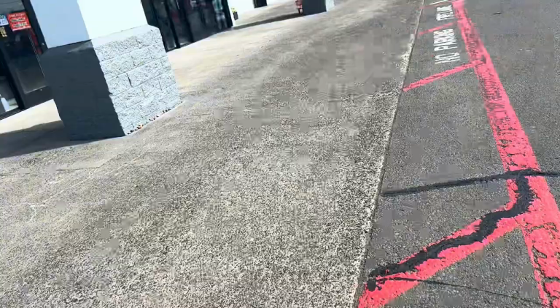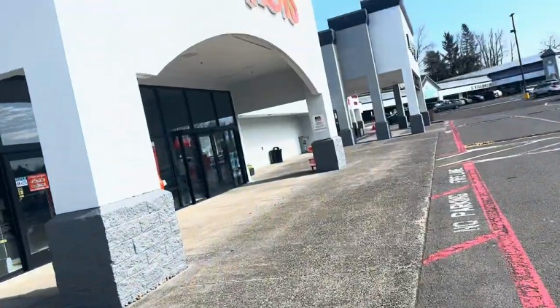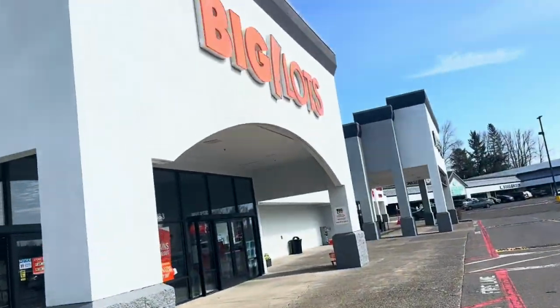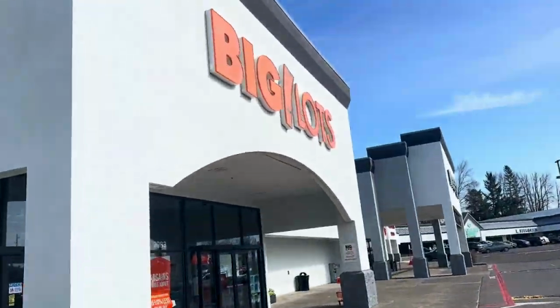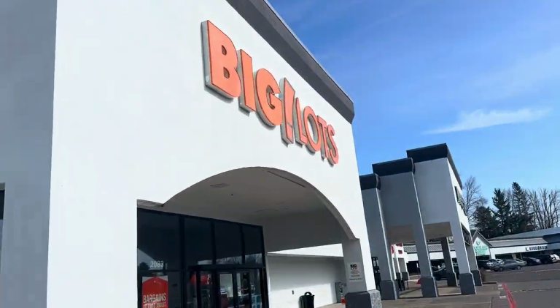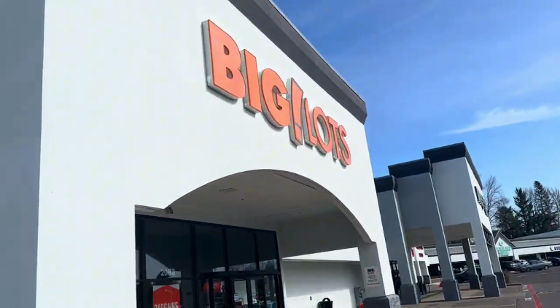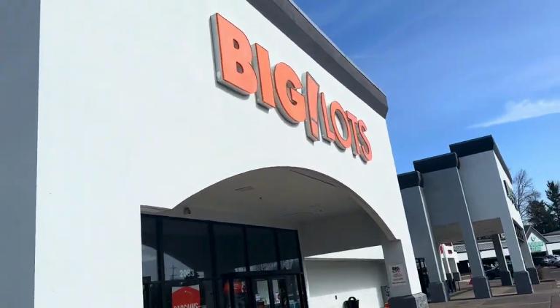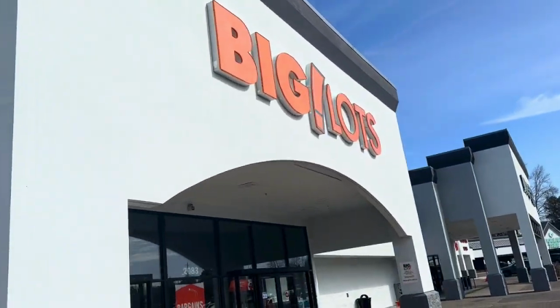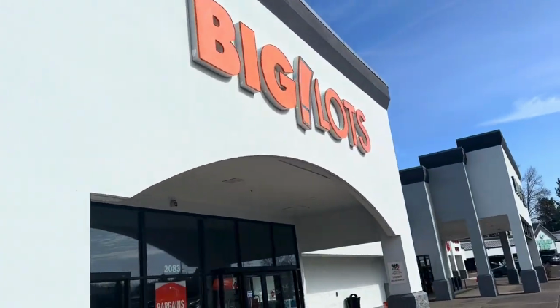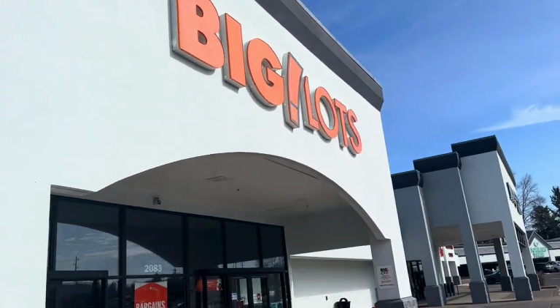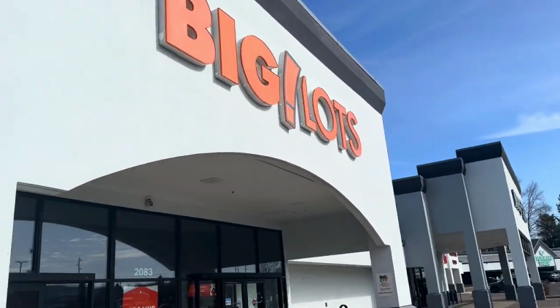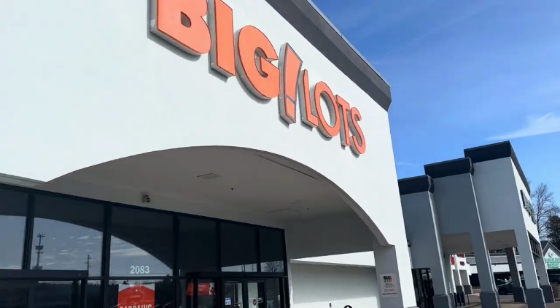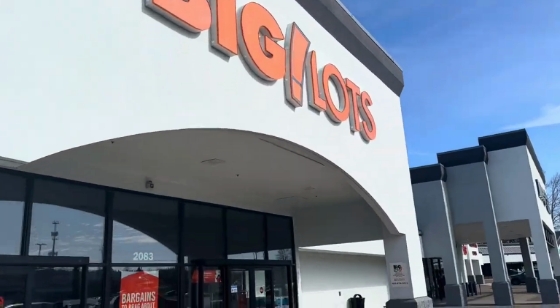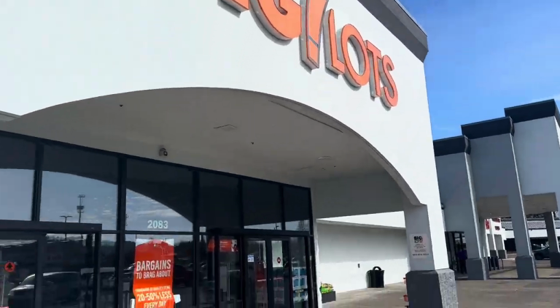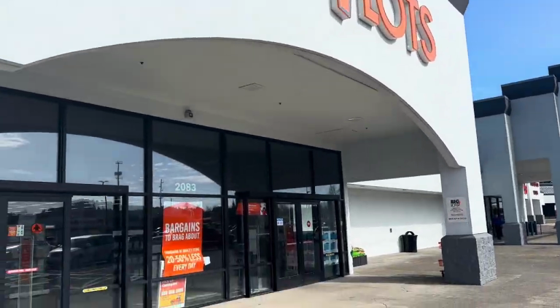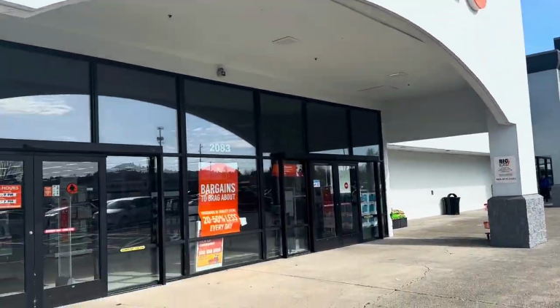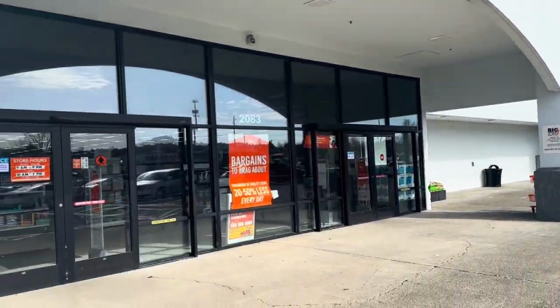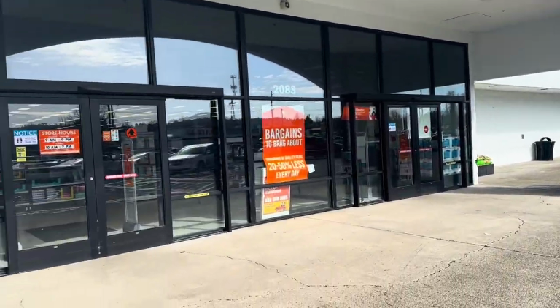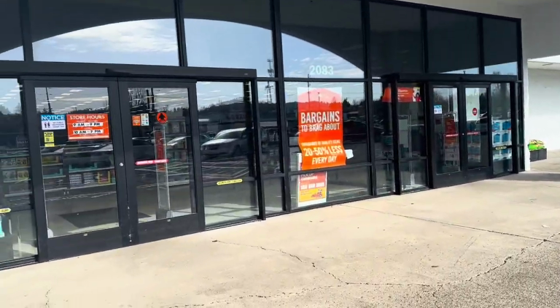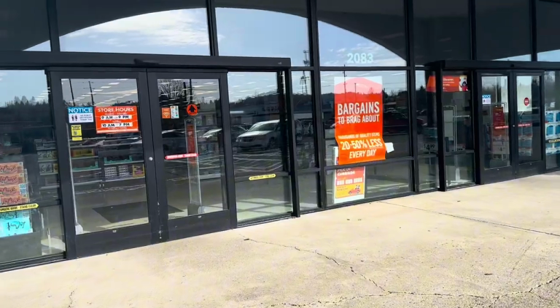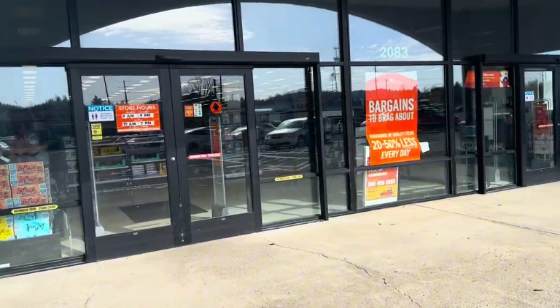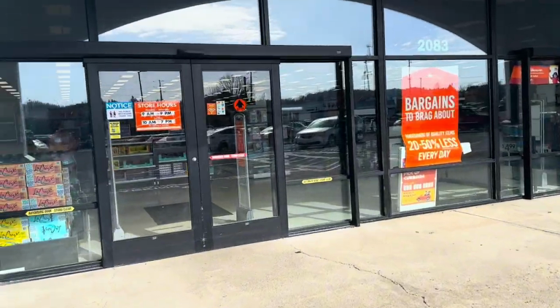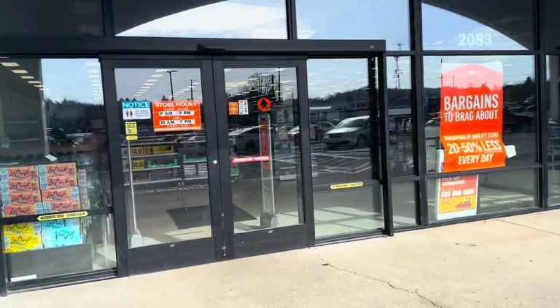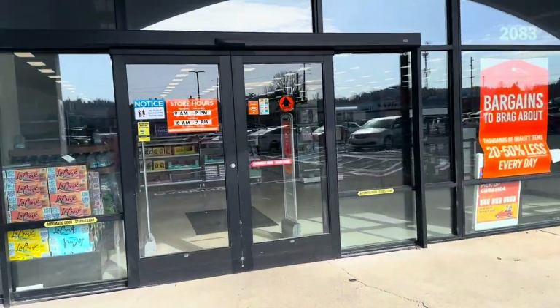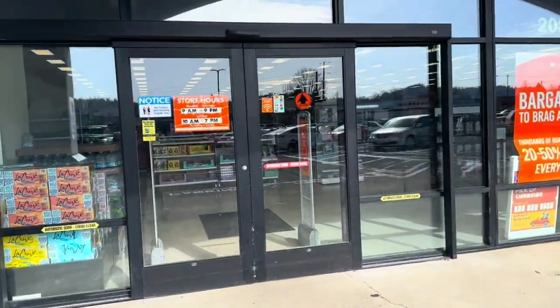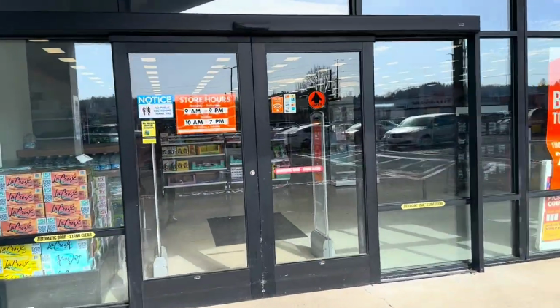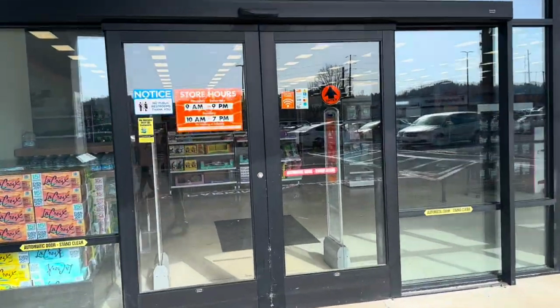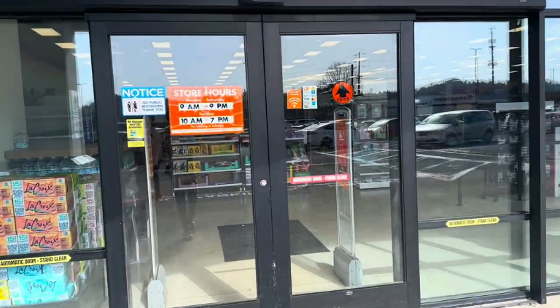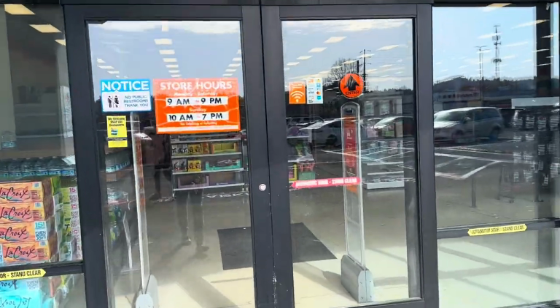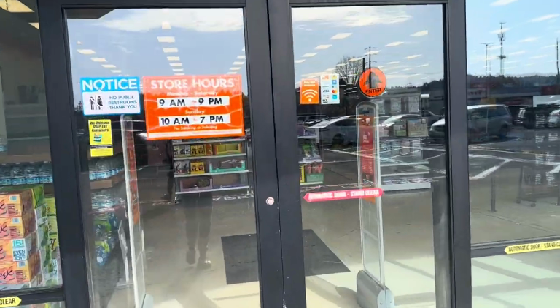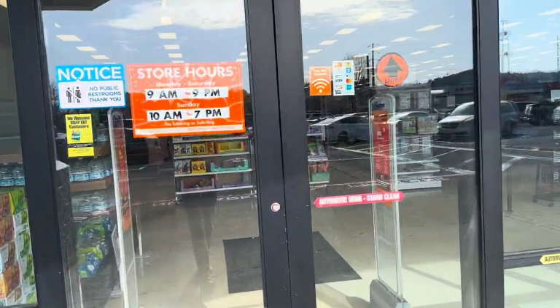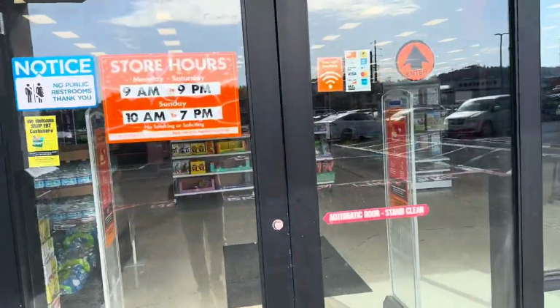Alright guys, I am headed into Big Lots. I'm gonna go check out what kind of deals they have in here and see what kind of things I can find.